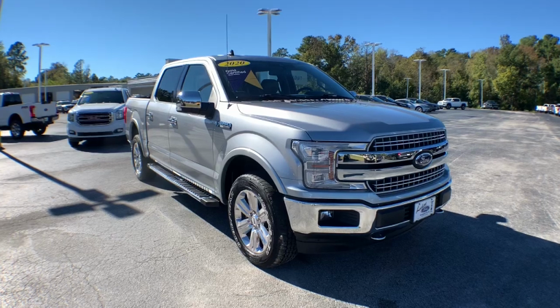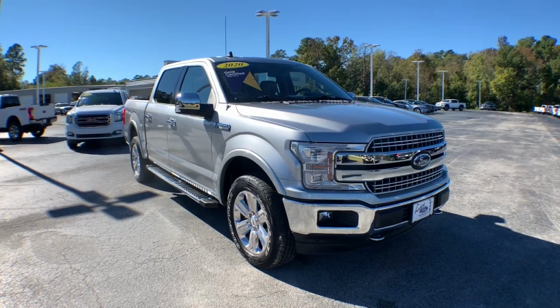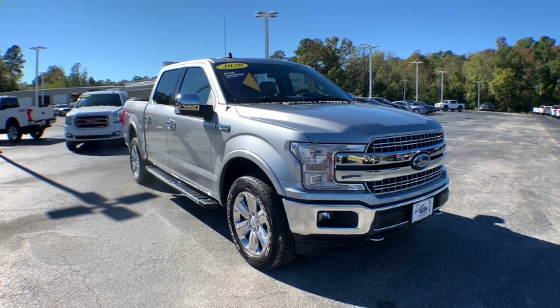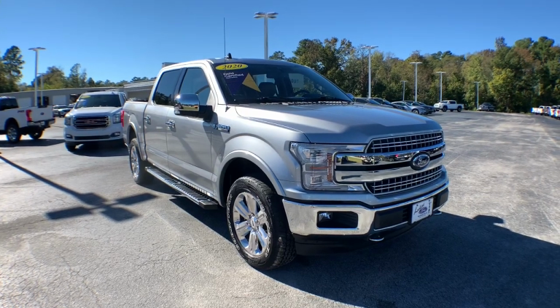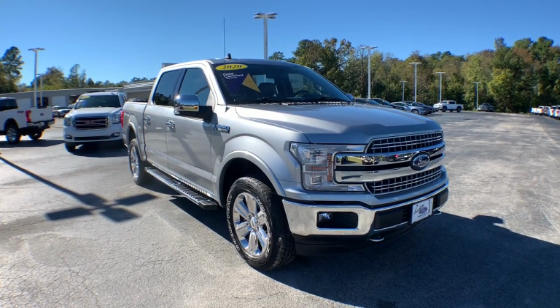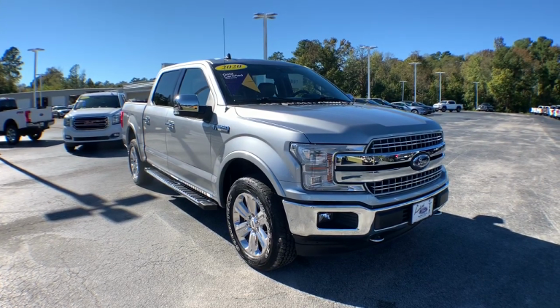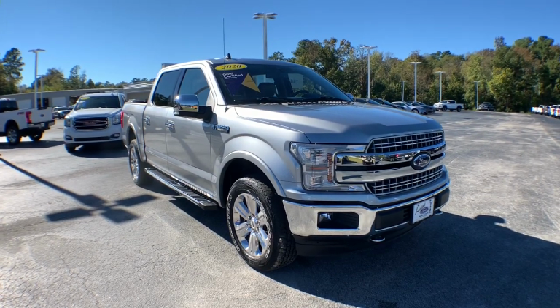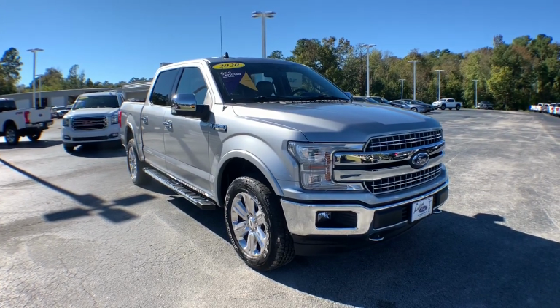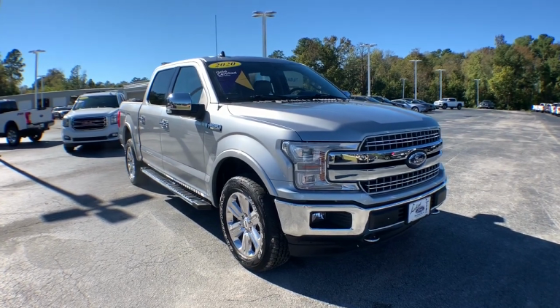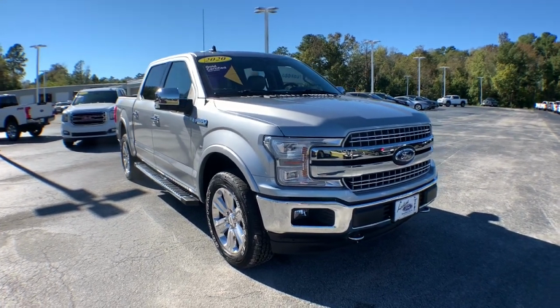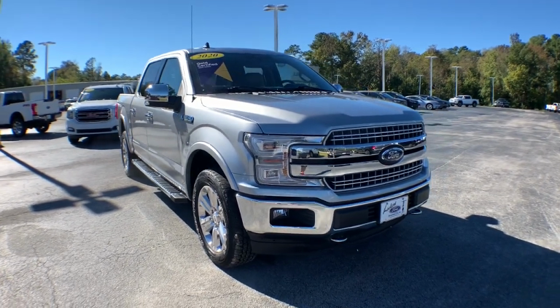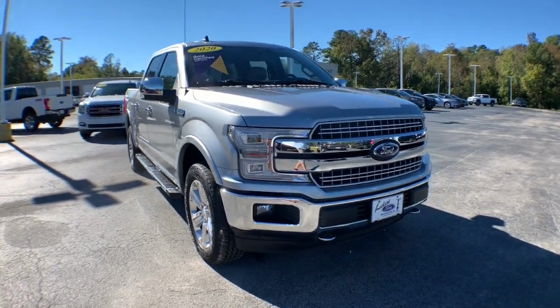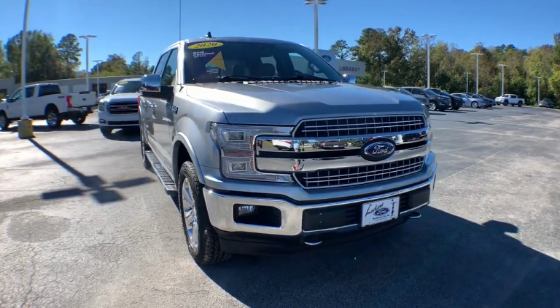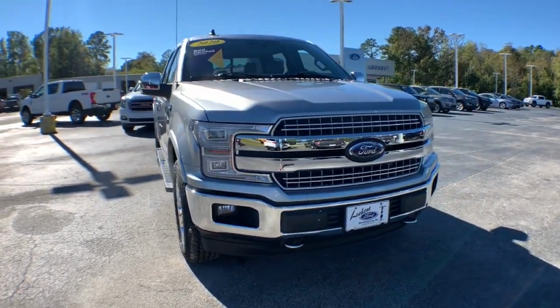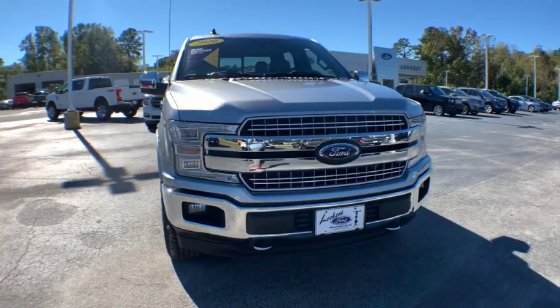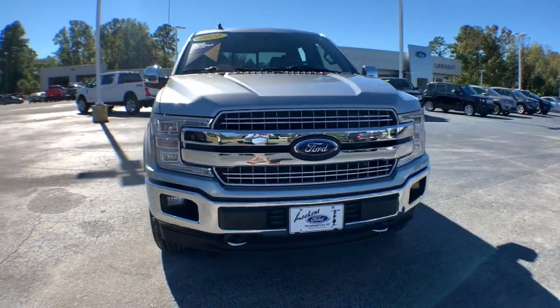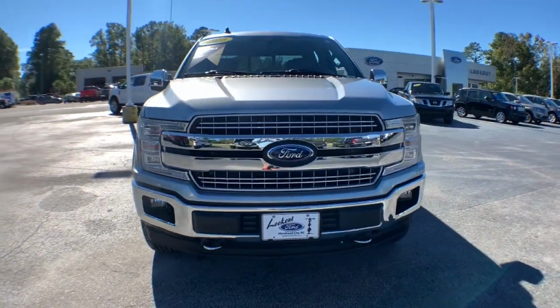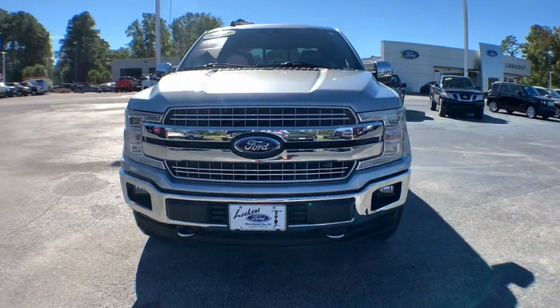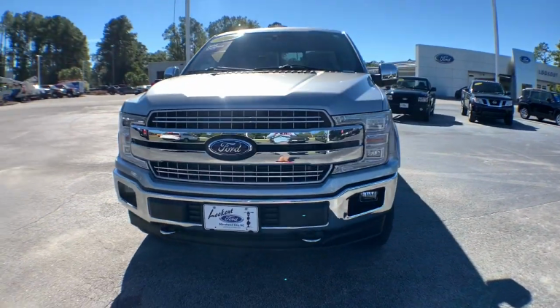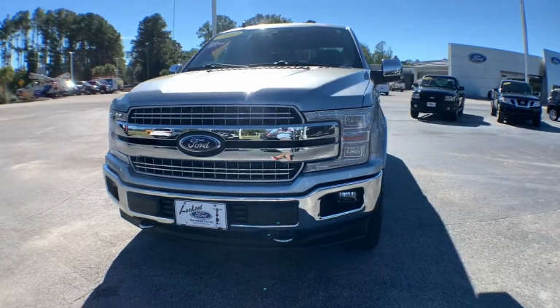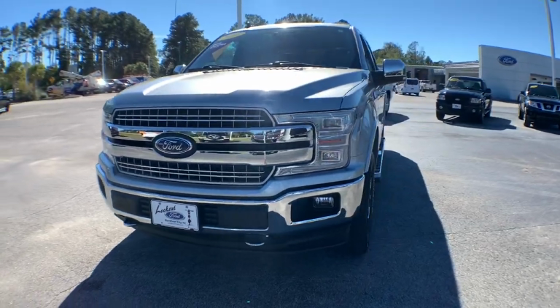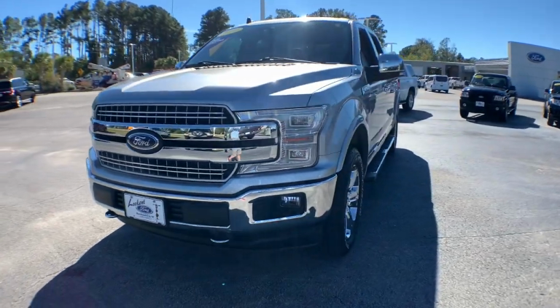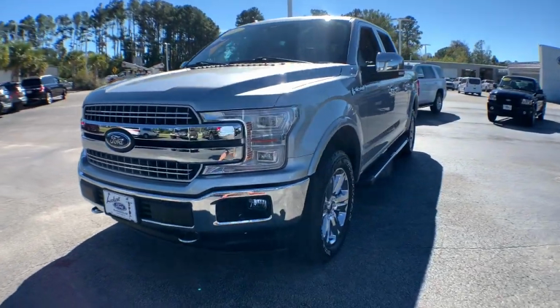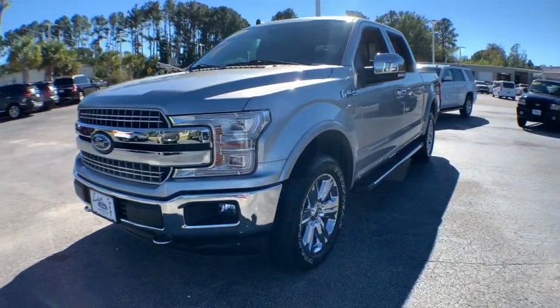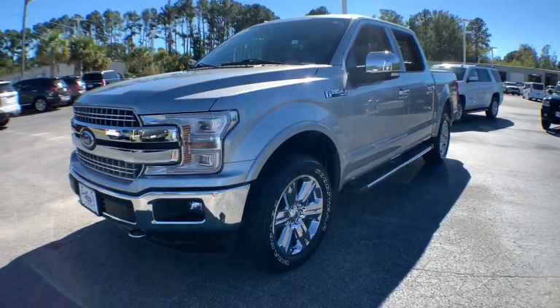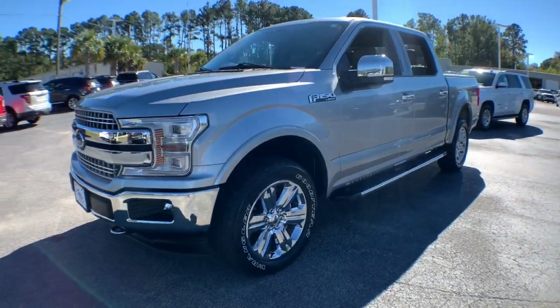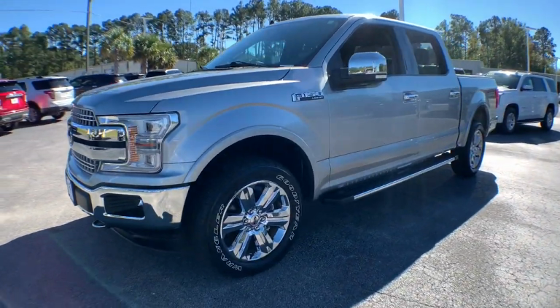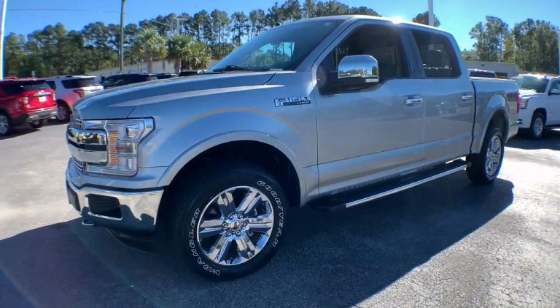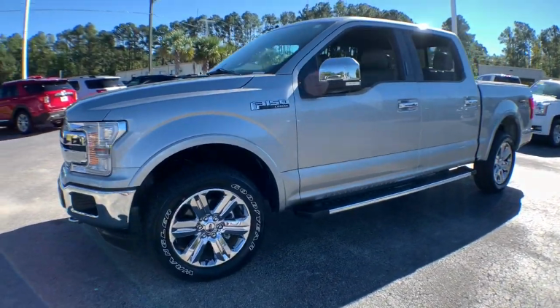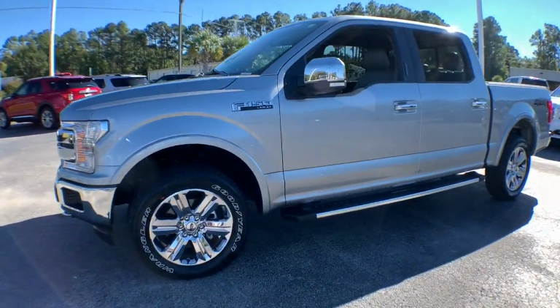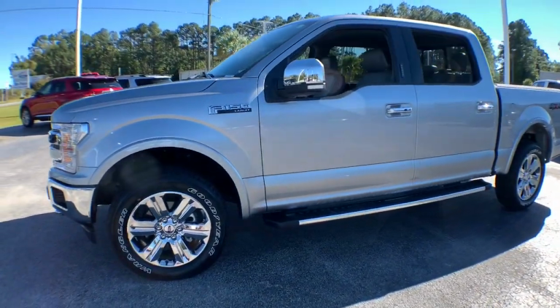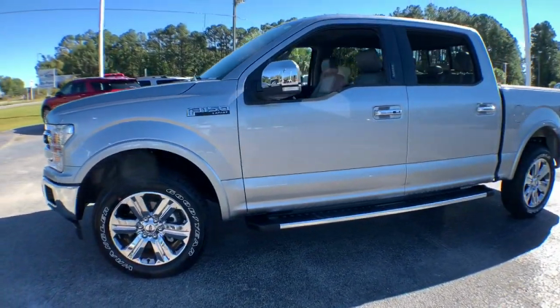Check out this 2020 Ford F-150. With less than 20,000 miles on the odometer, this vehicle stands out from the rest.